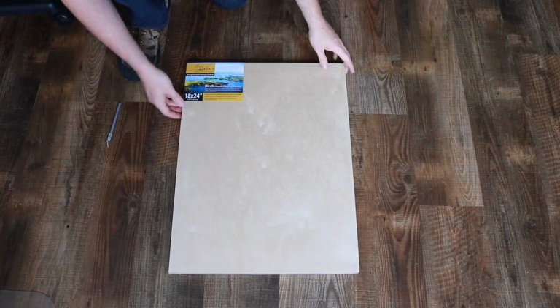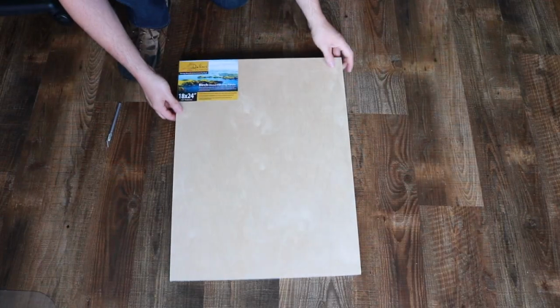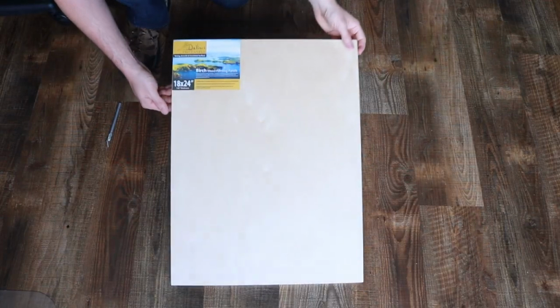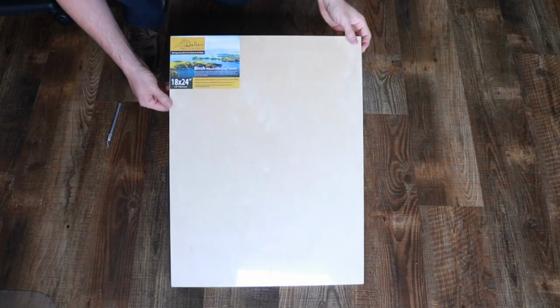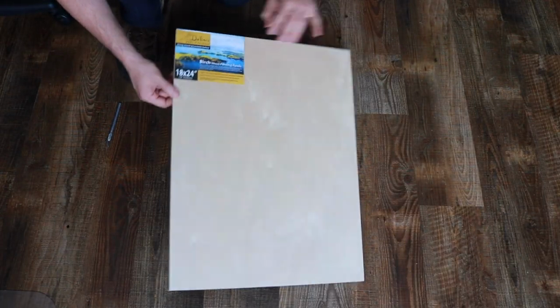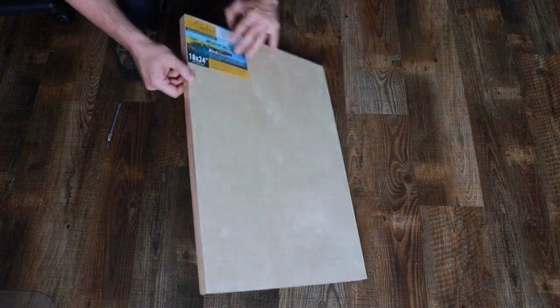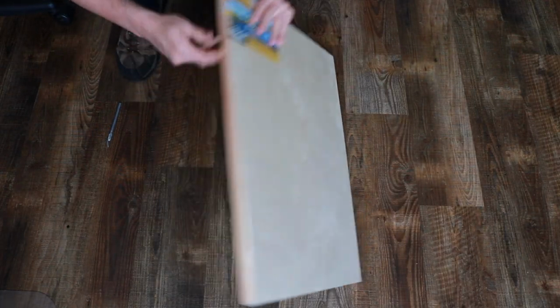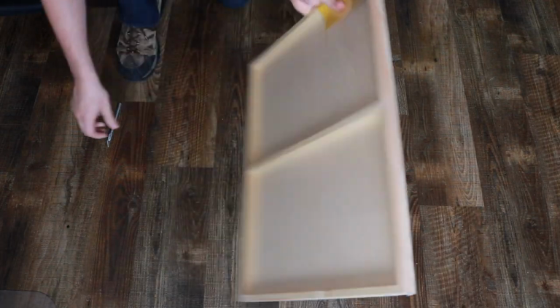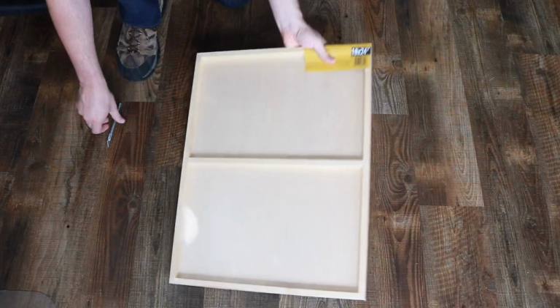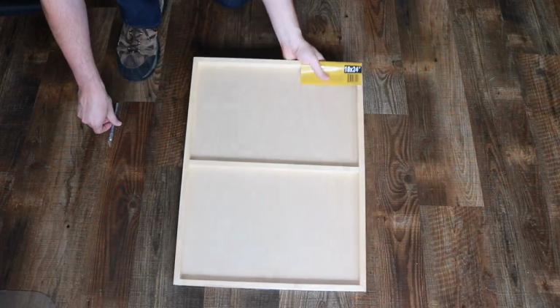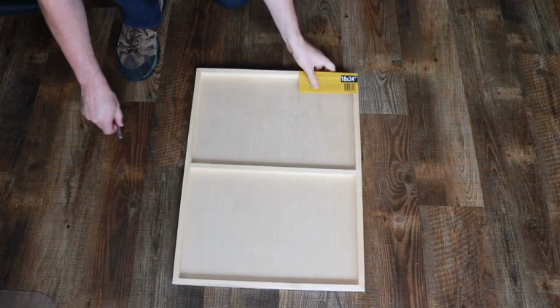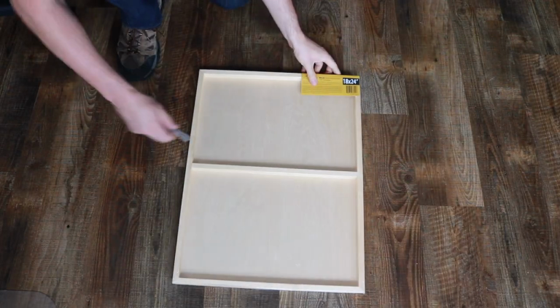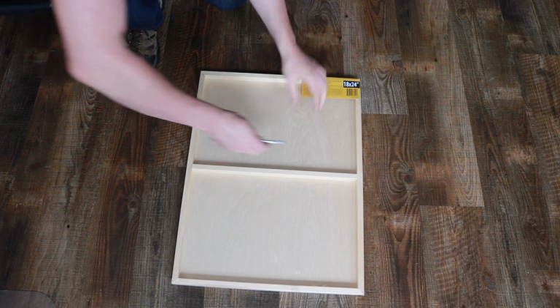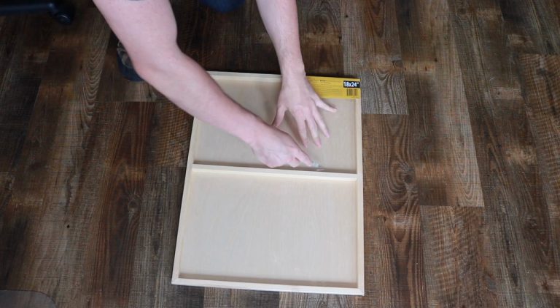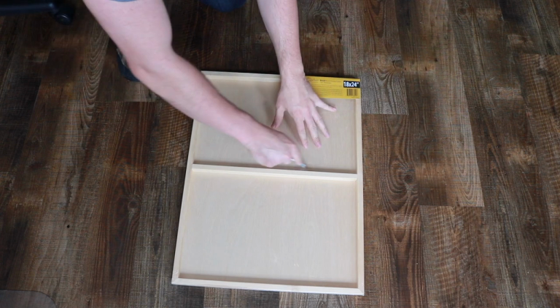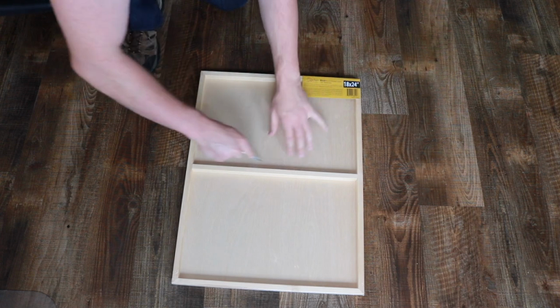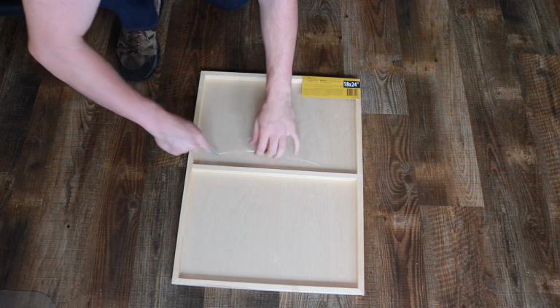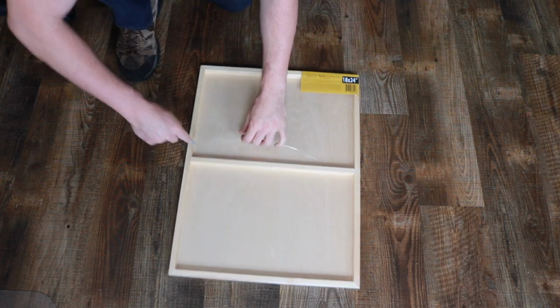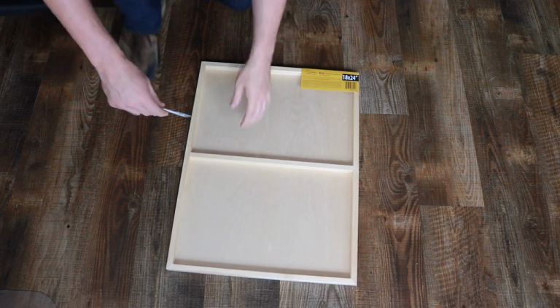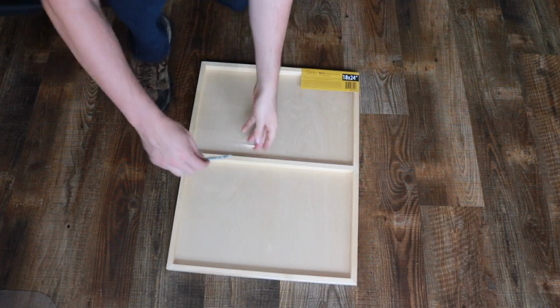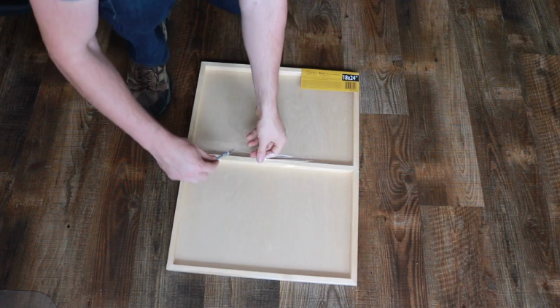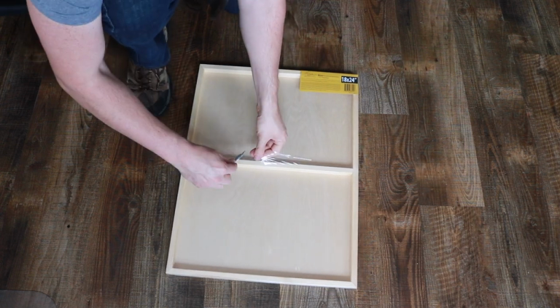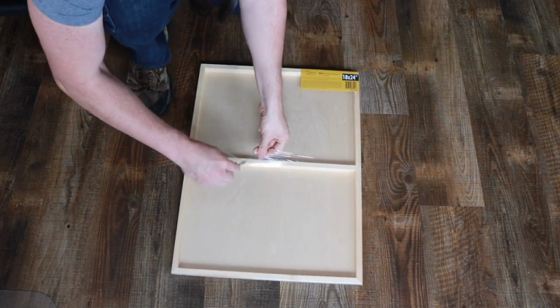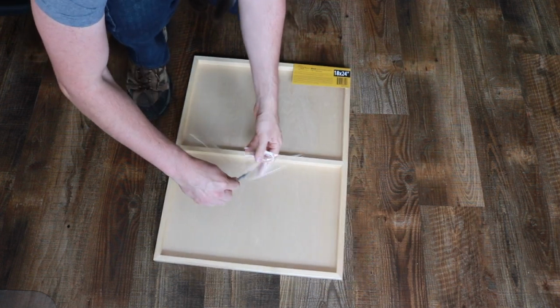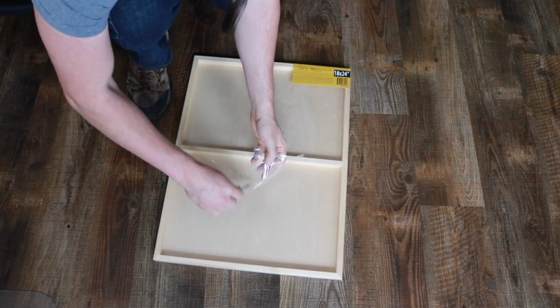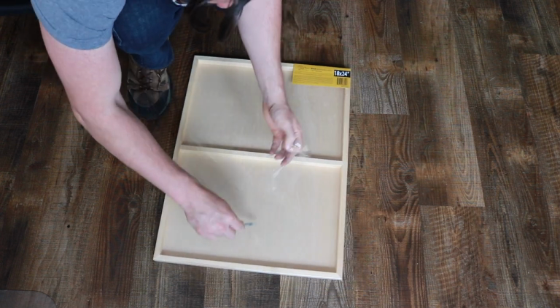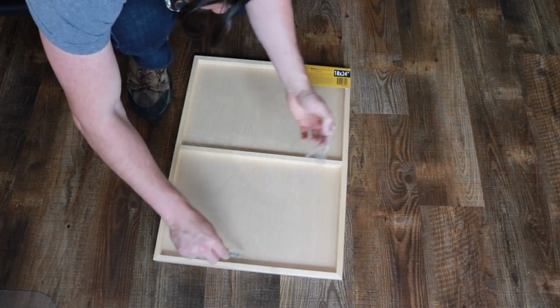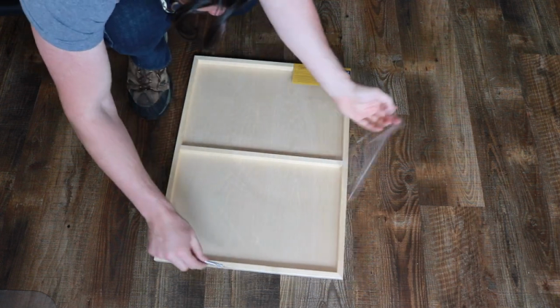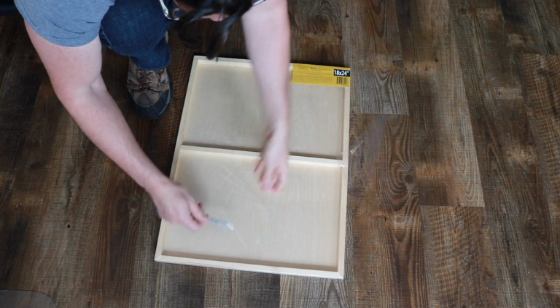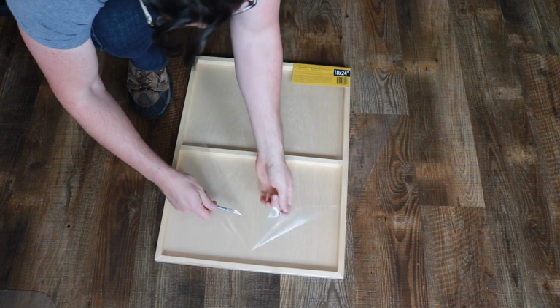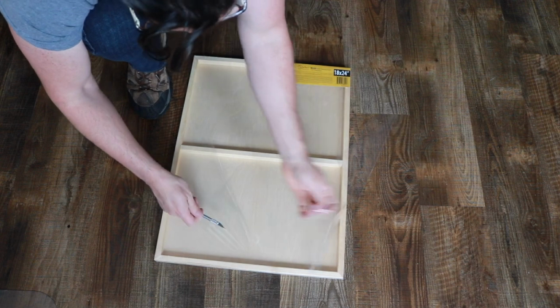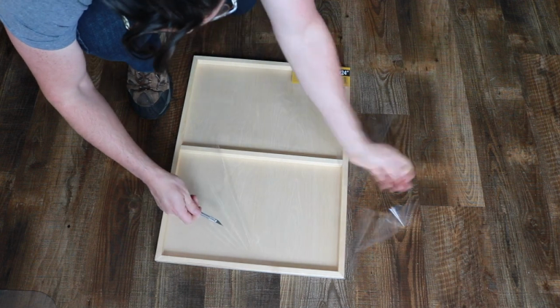Hi there, Sam Flegel here. I'm going to be doing a little unboxing of the Birch Pro Panels from DaVinci. This one happens to be 18 by 24, but they're pretty similar, just different dimensions.